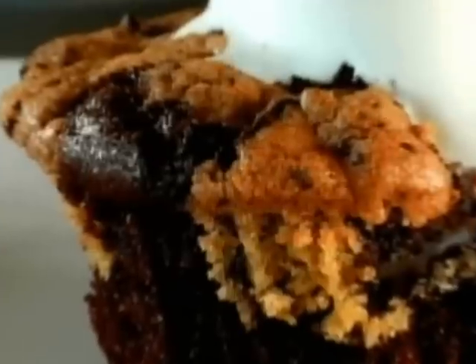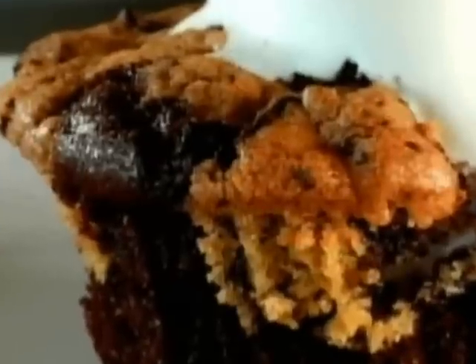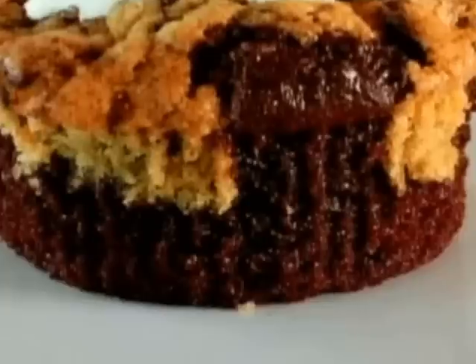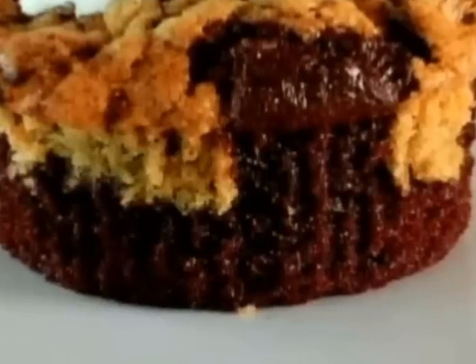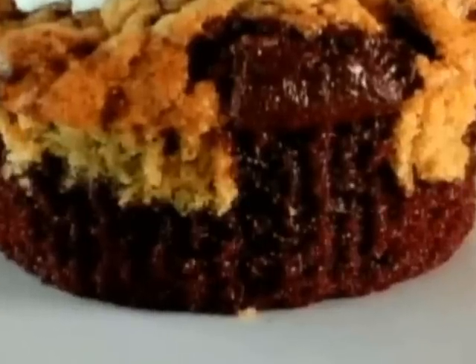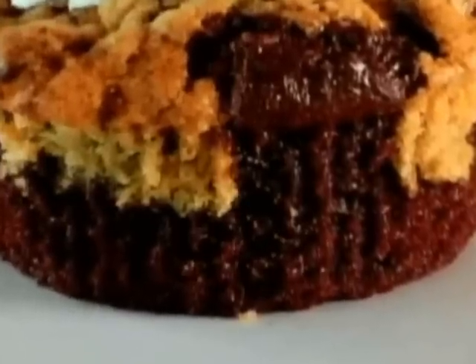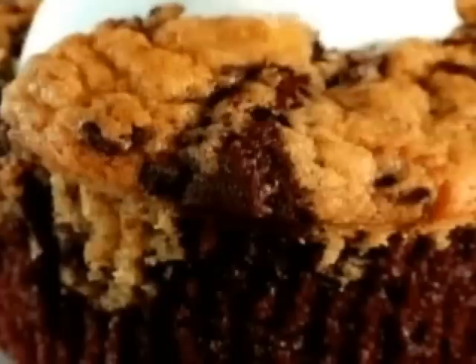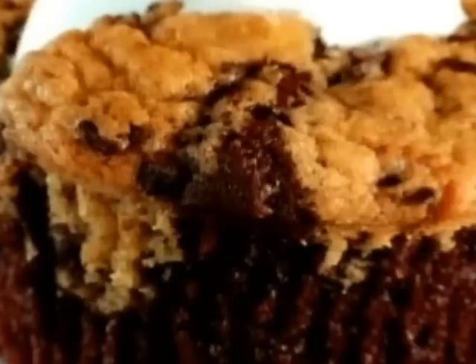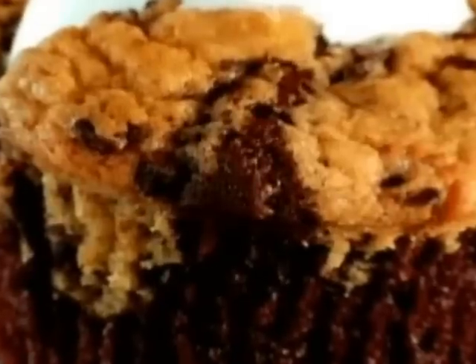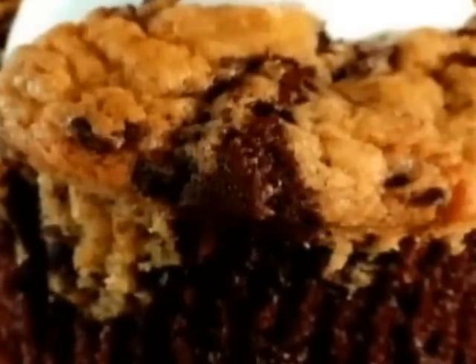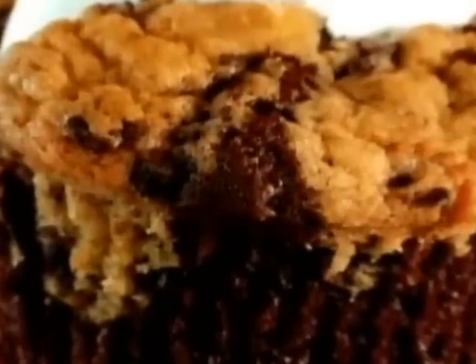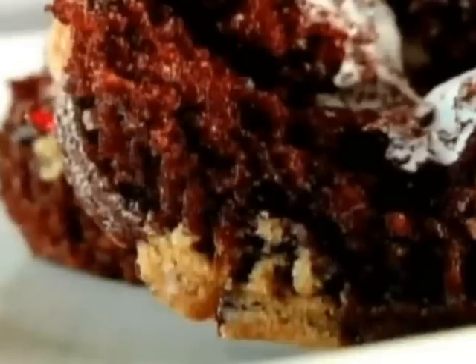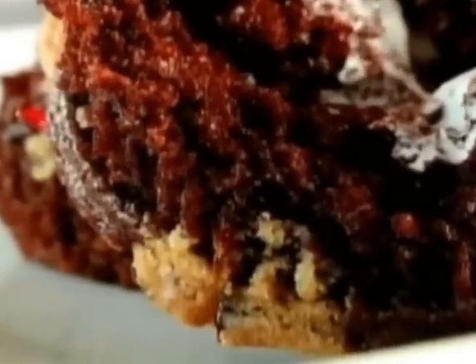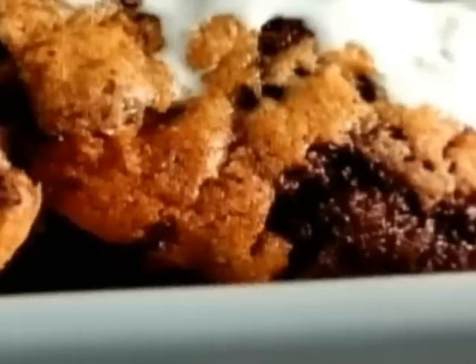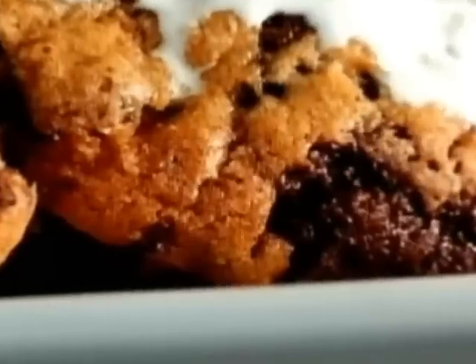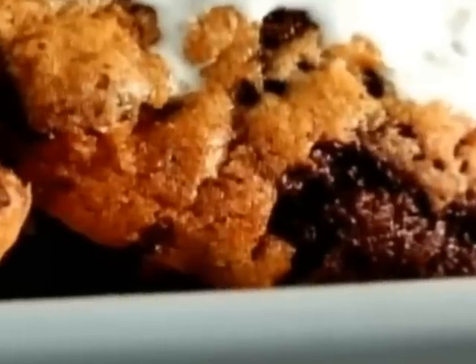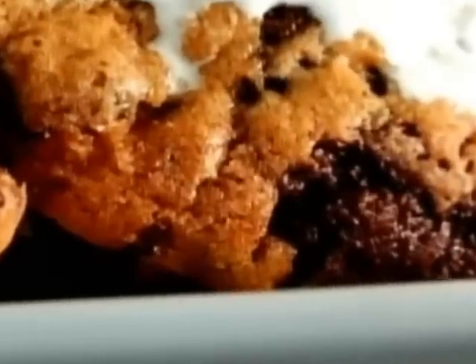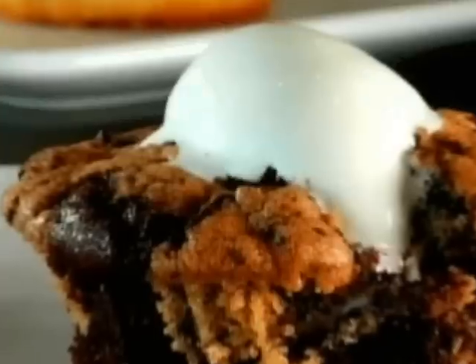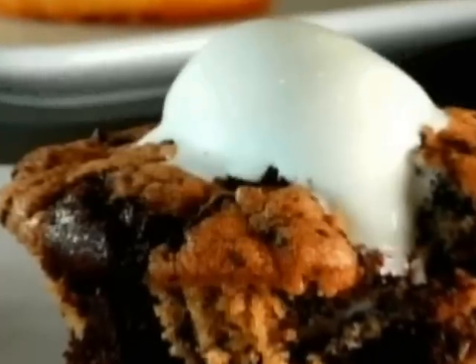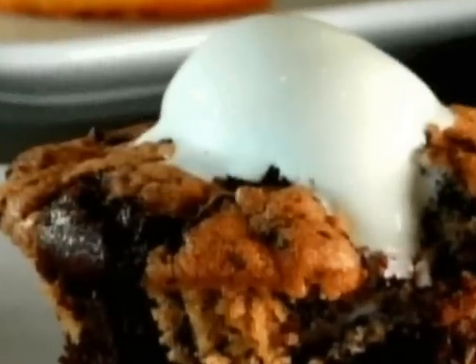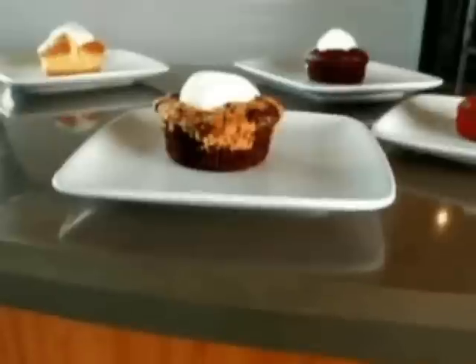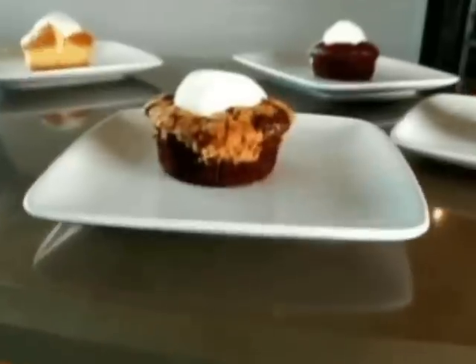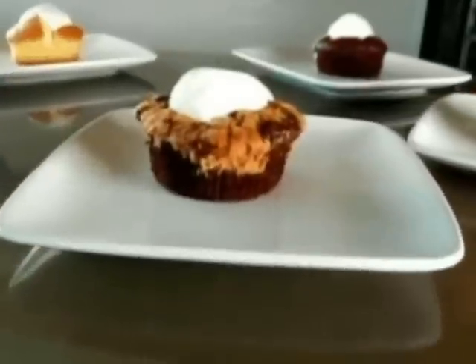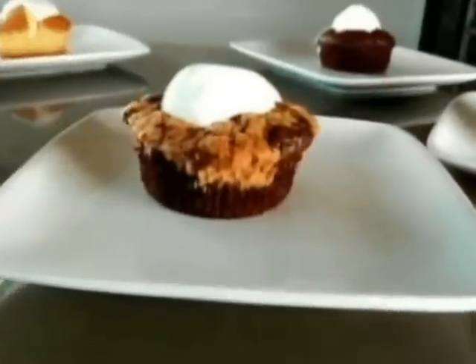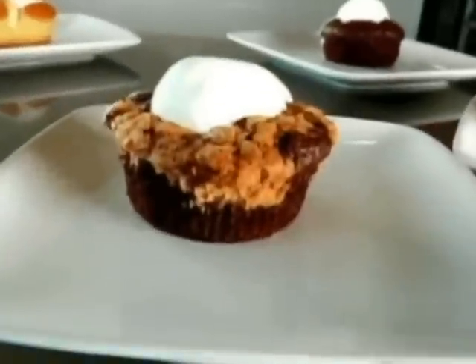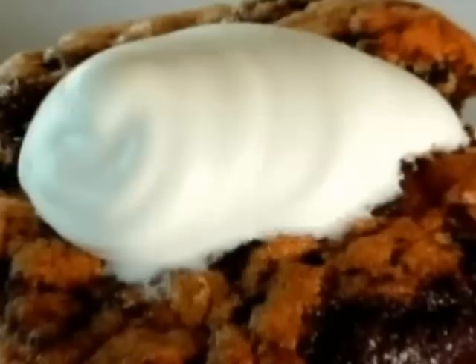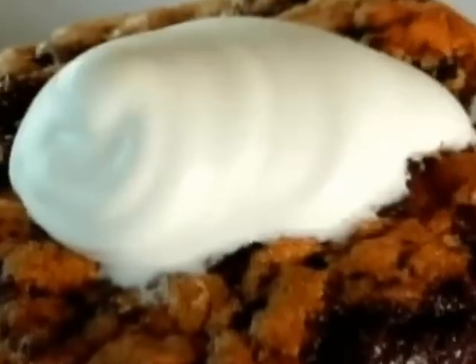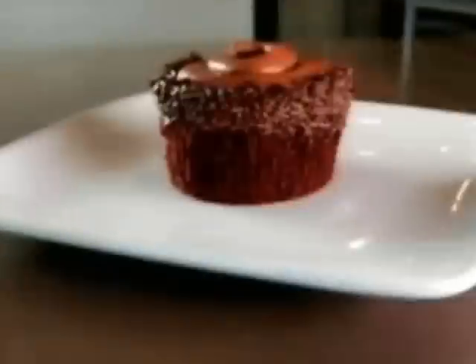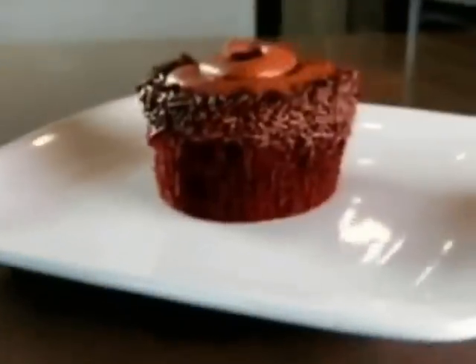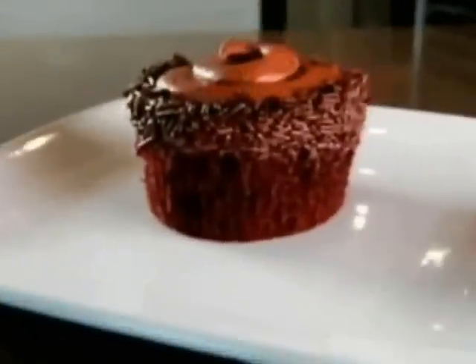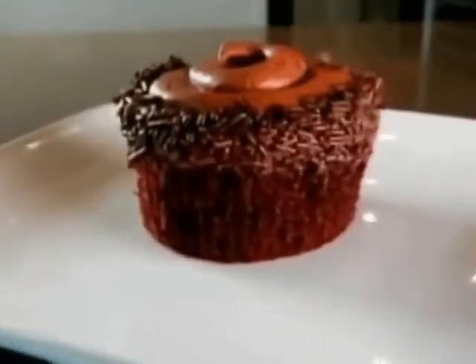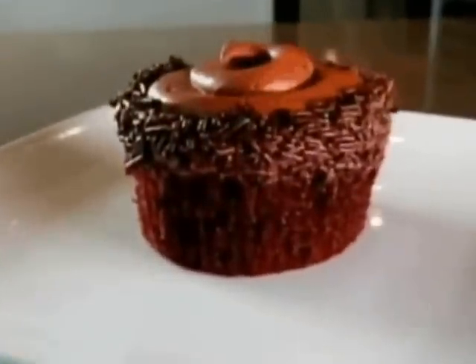One of the top picks is the cookie dough cupcake — it's like the best of both worlds, with a chocolate cupcake bottom and cookie dough top. It's a cupcake combined with cookie dough, and you put ice cream in the middle of that and it's just out of this world.